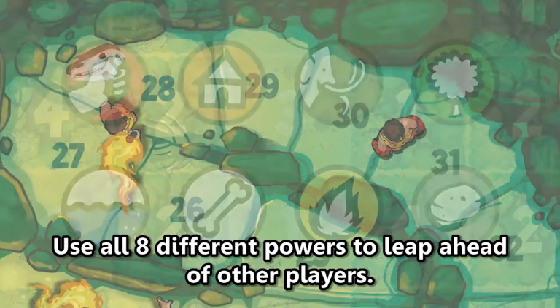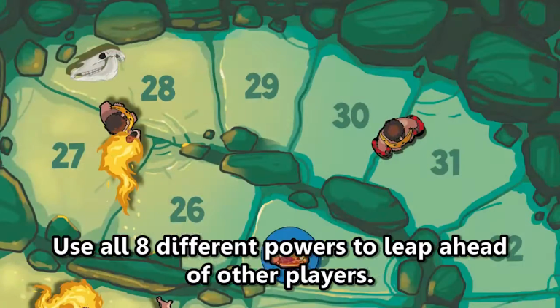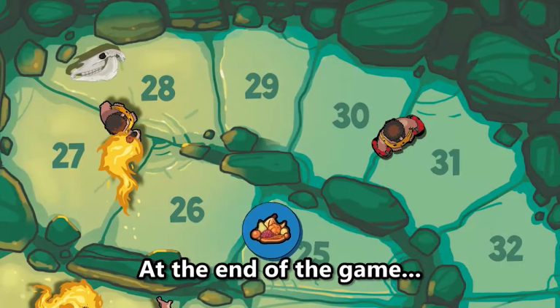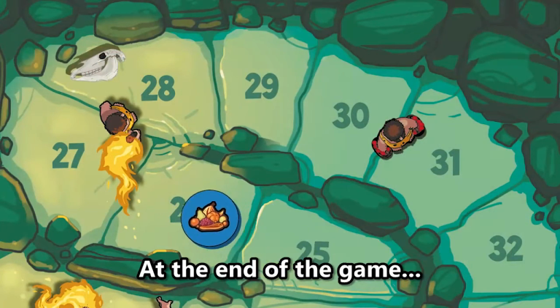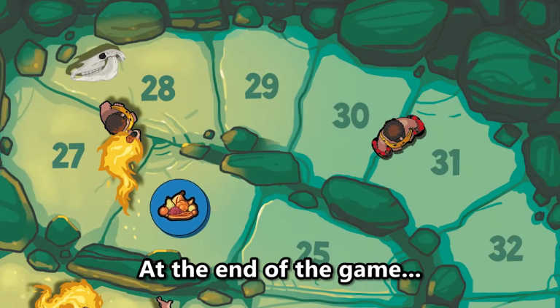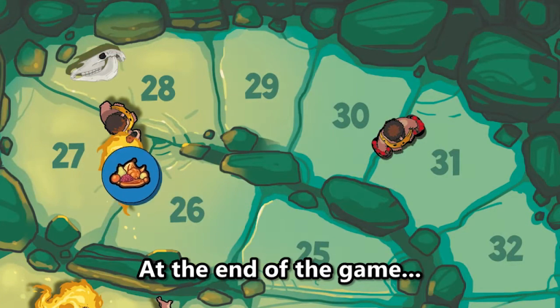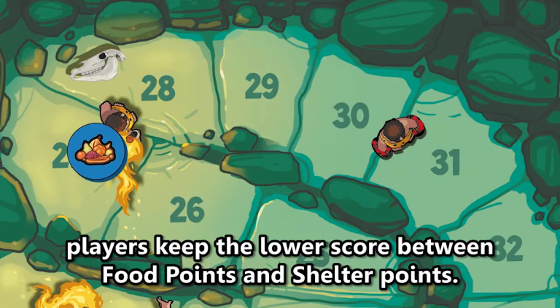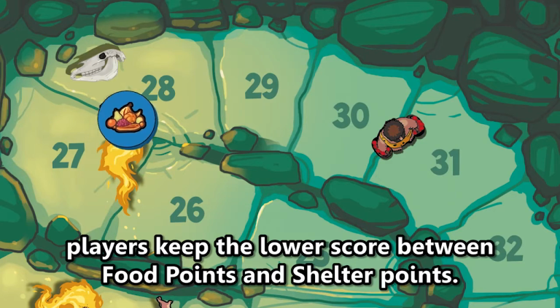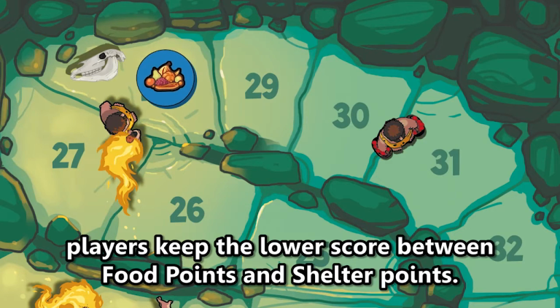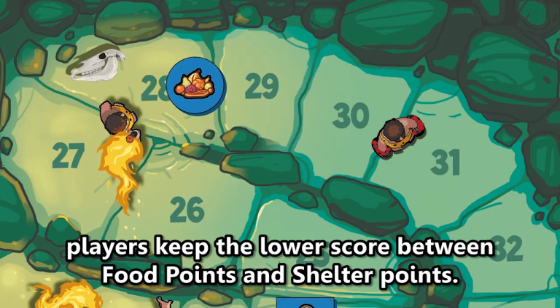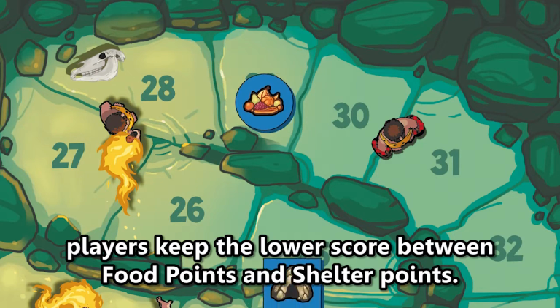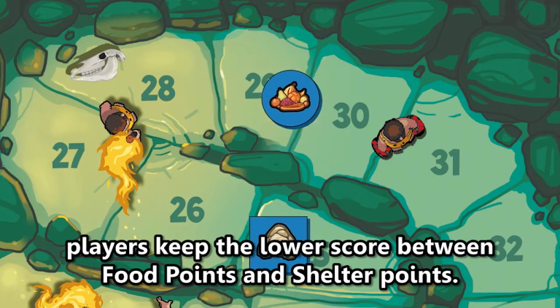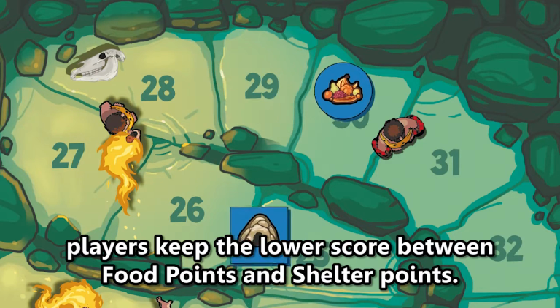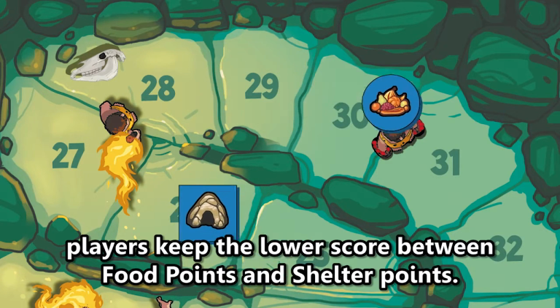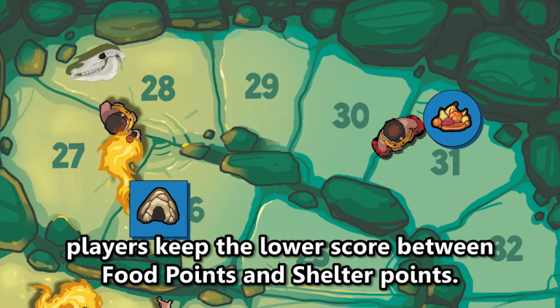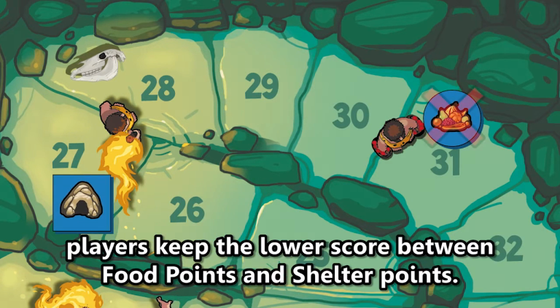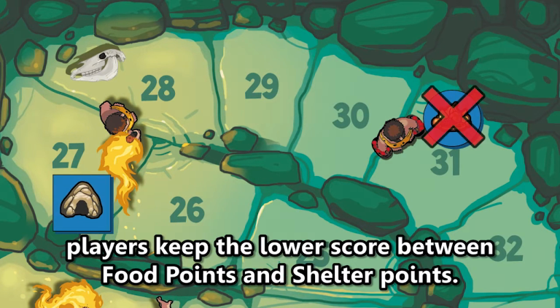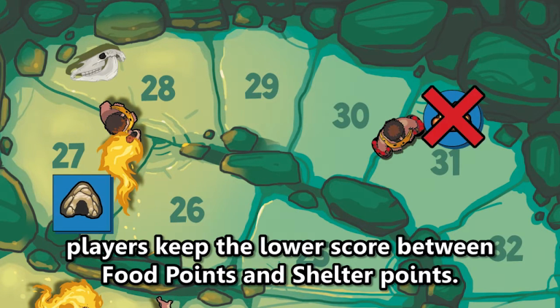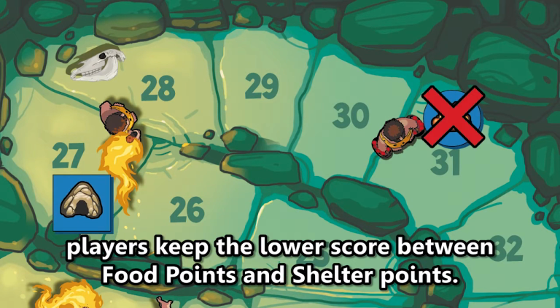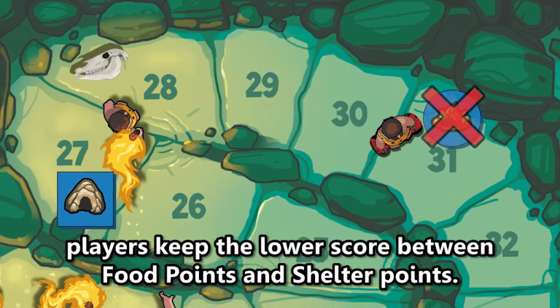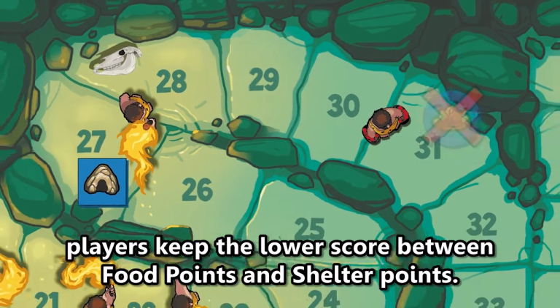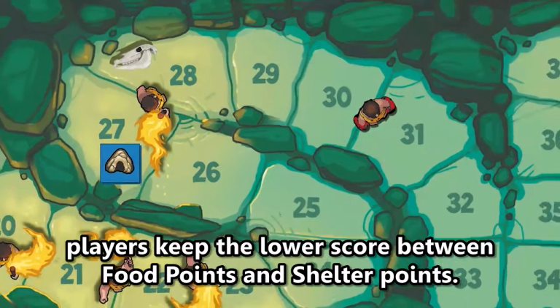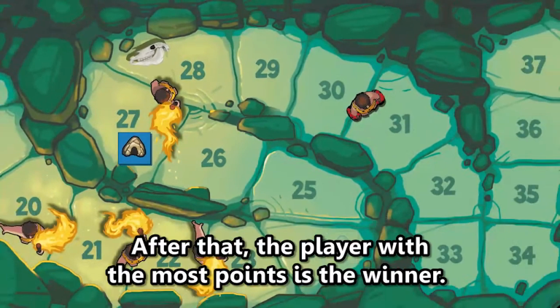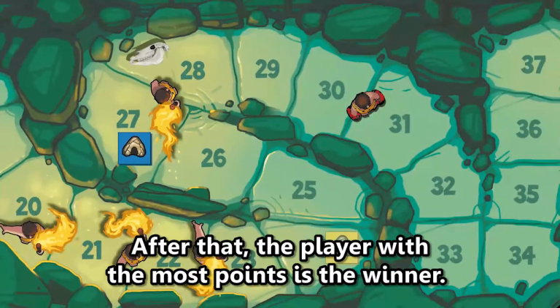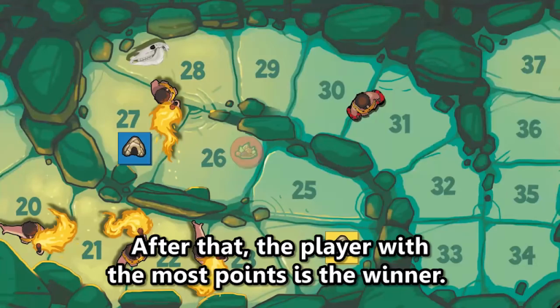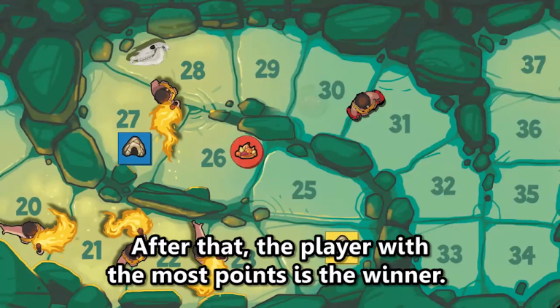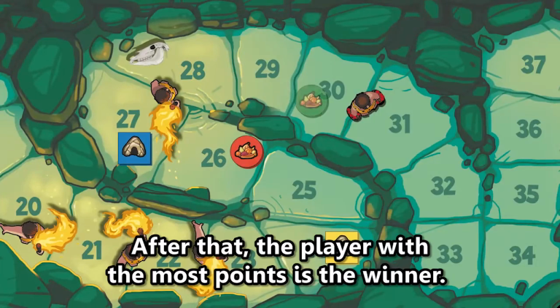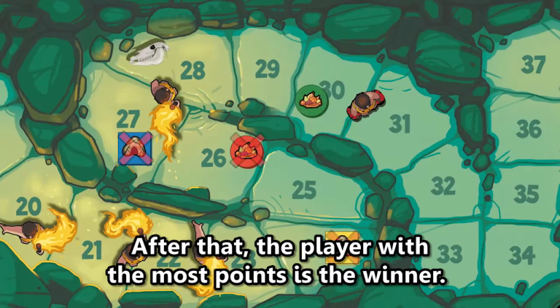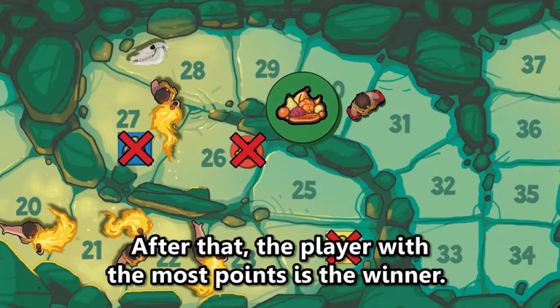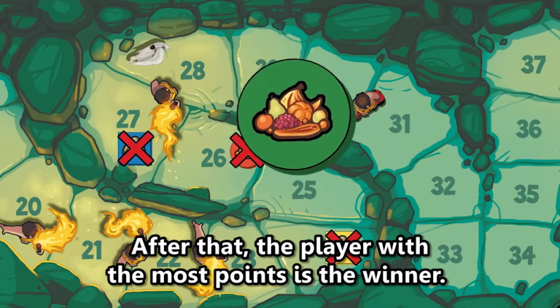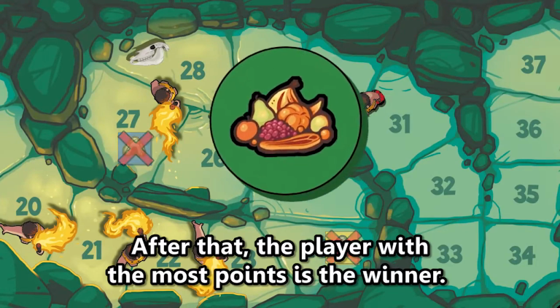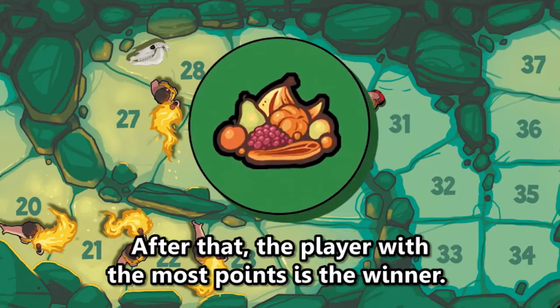At the end of the game, players keep the lower score between food points and shelter points. After that, the player with the most points is the winner.